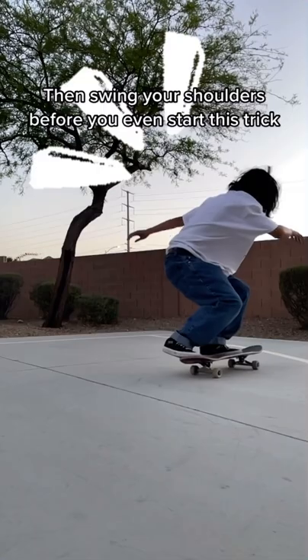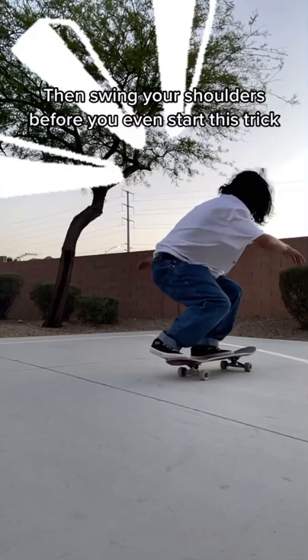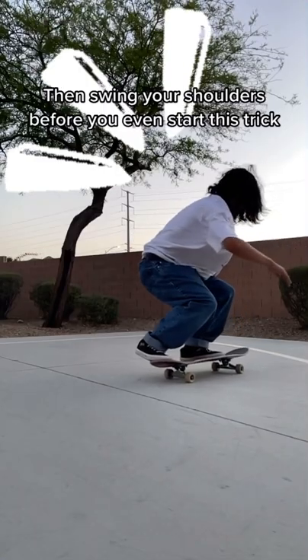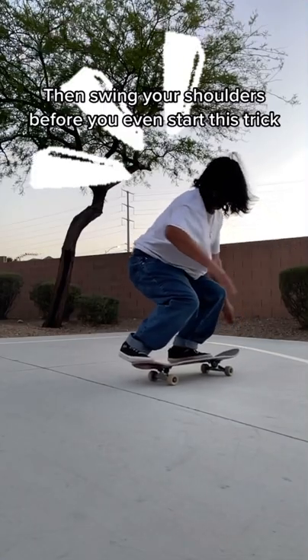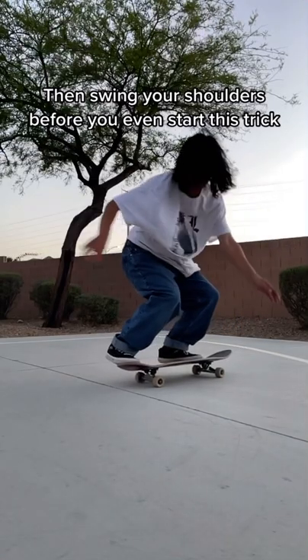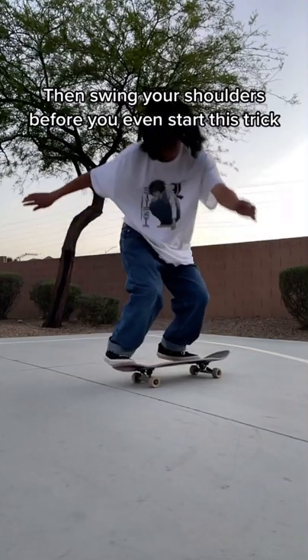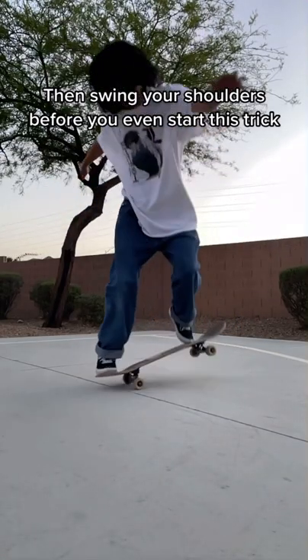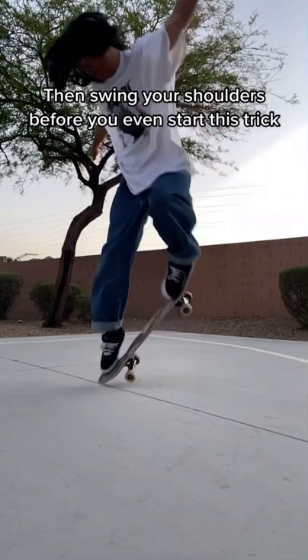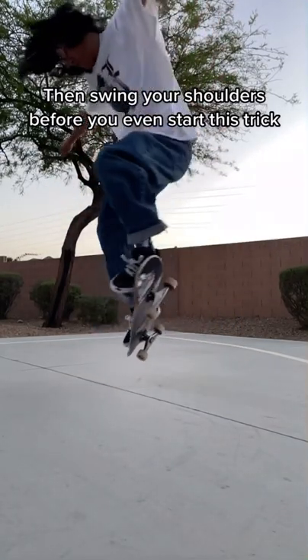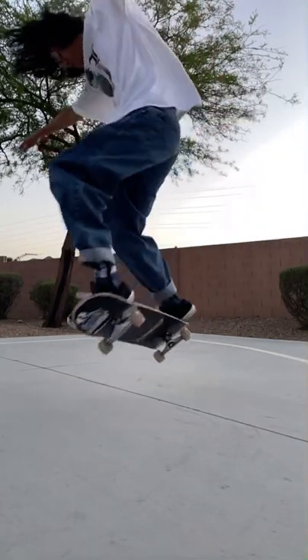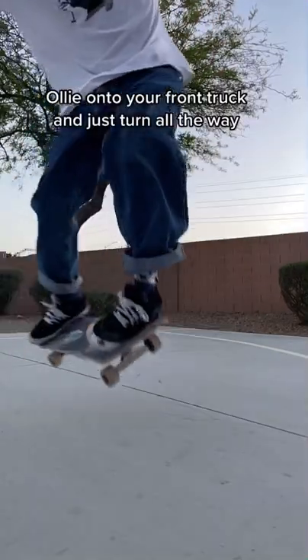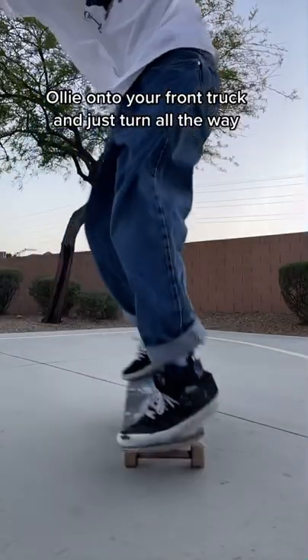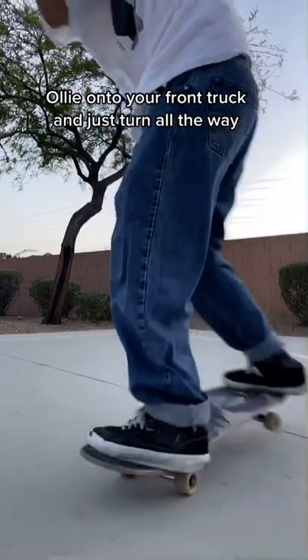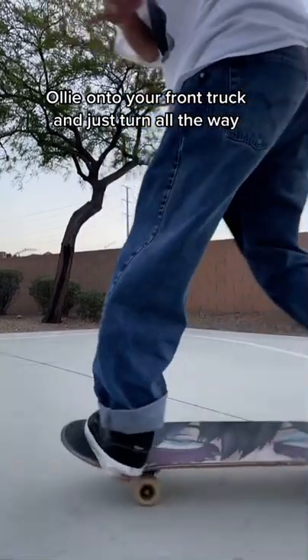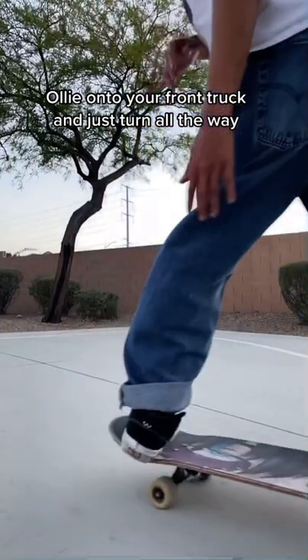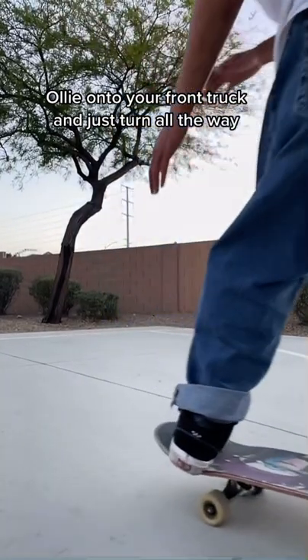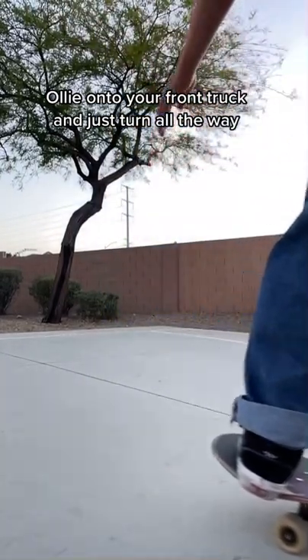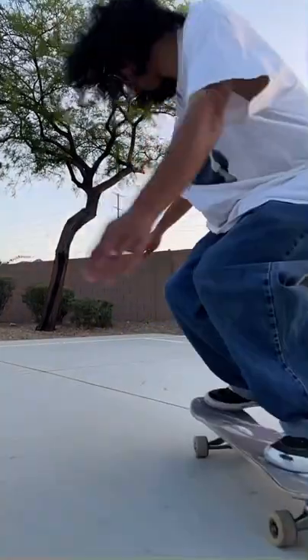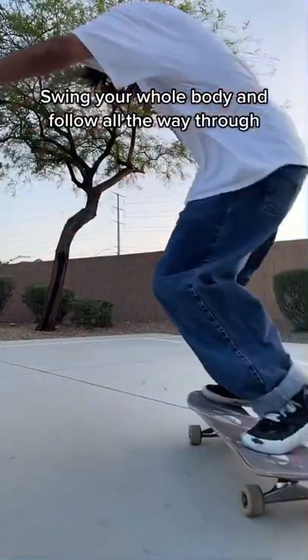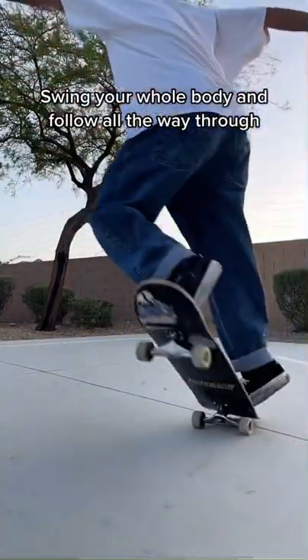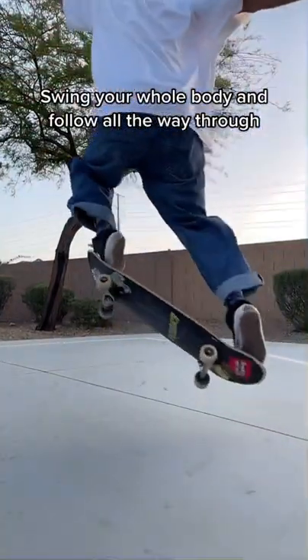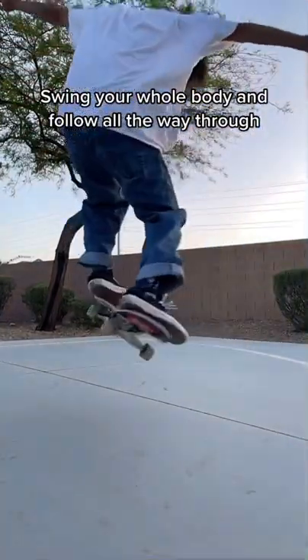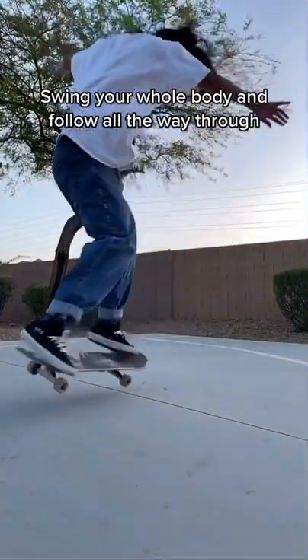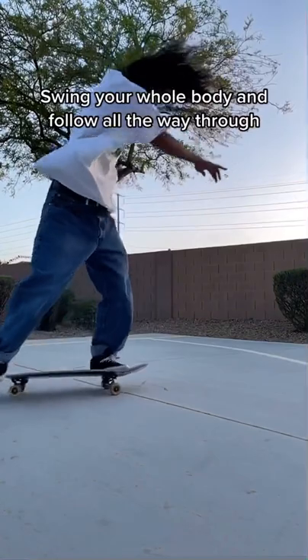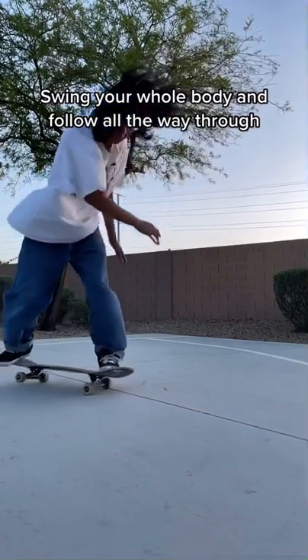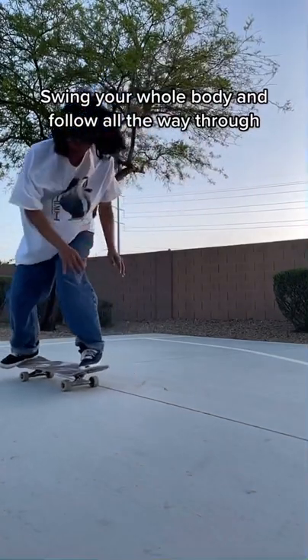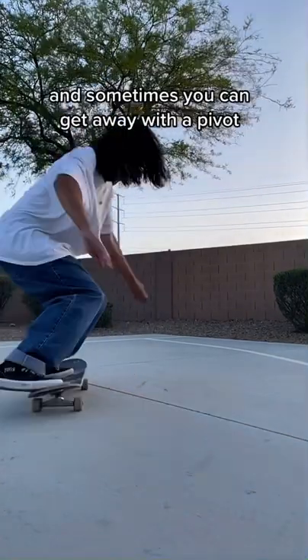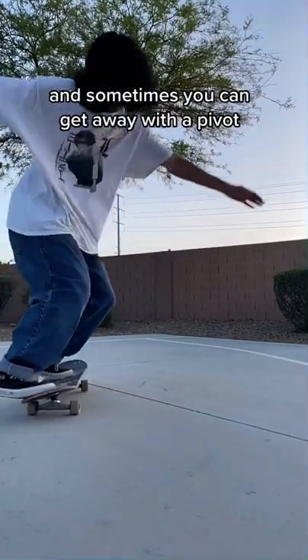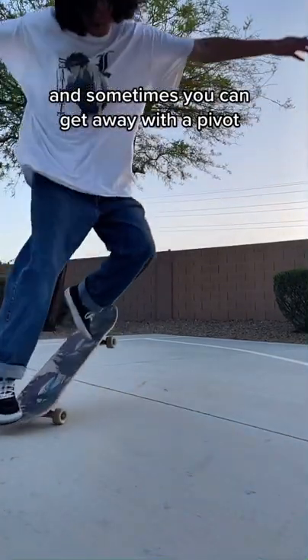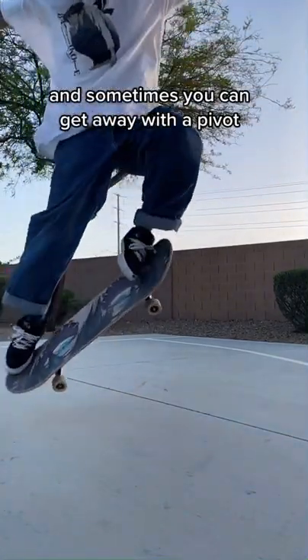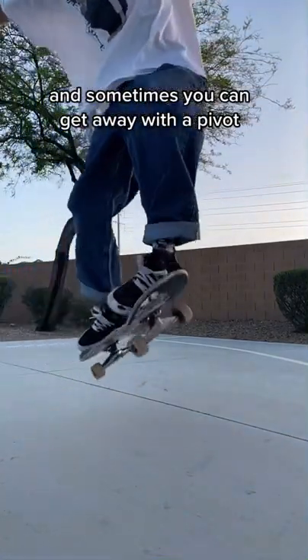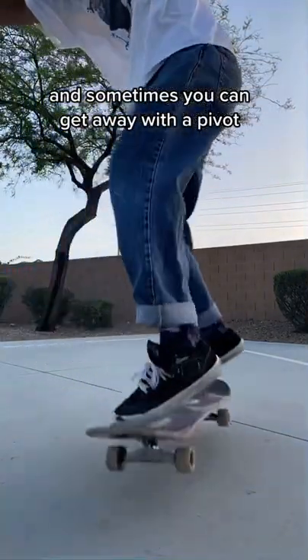Then swing your shoulders before you even start this trick. Ollie onto your front truck and just turn all the way. Swing your whole body and follow all the way through. And sometimes you can get away with a pivot.